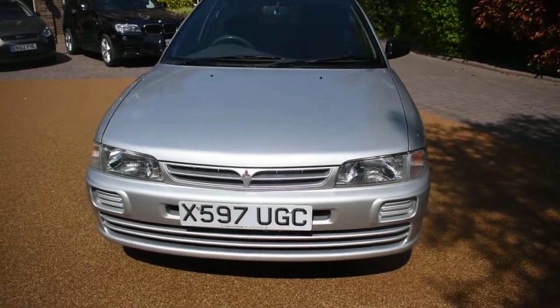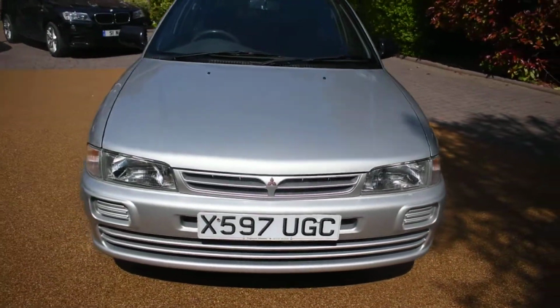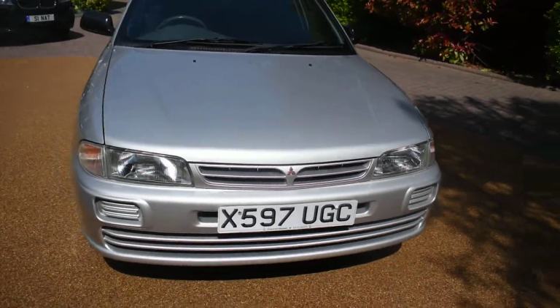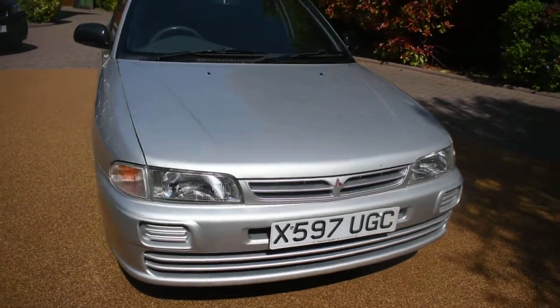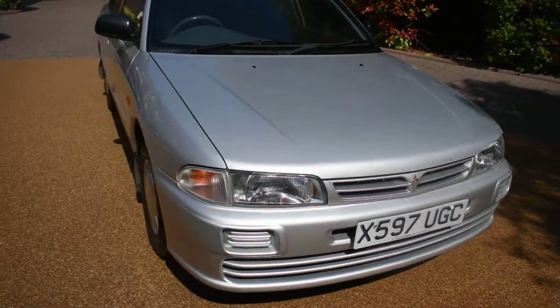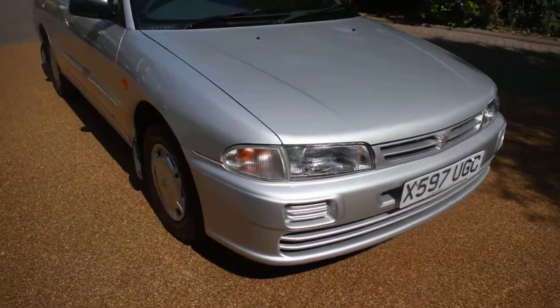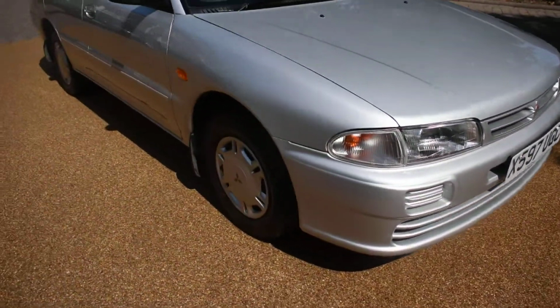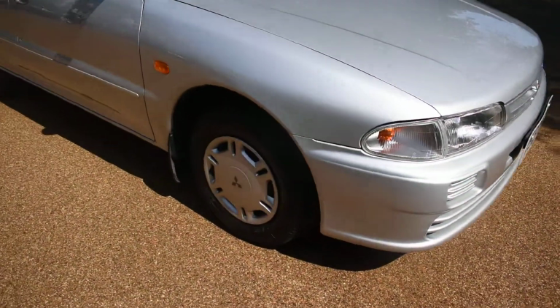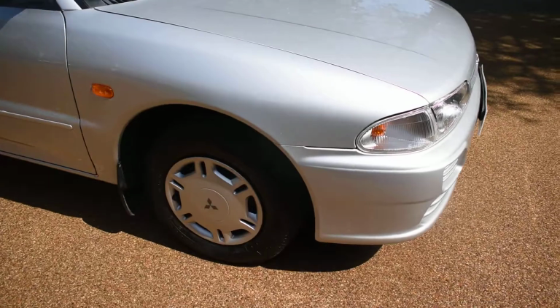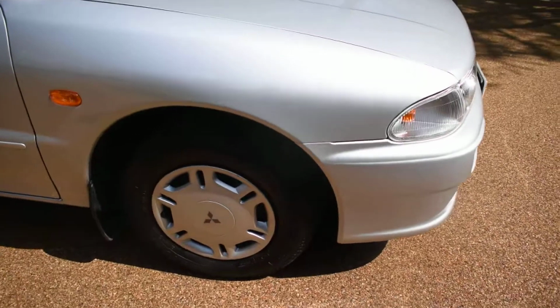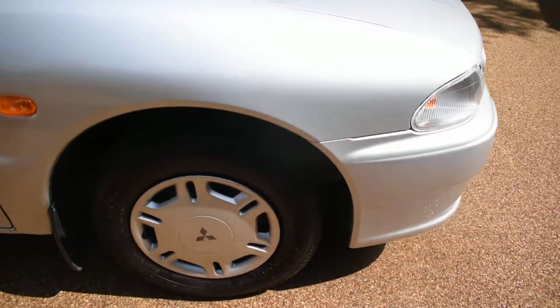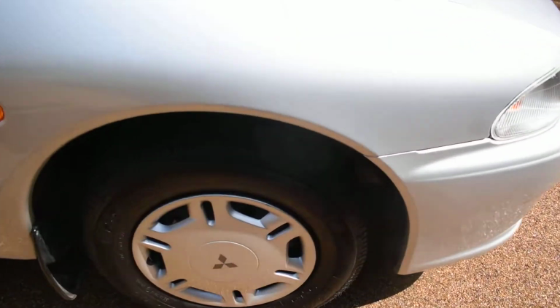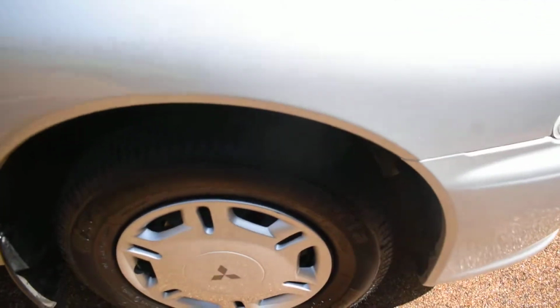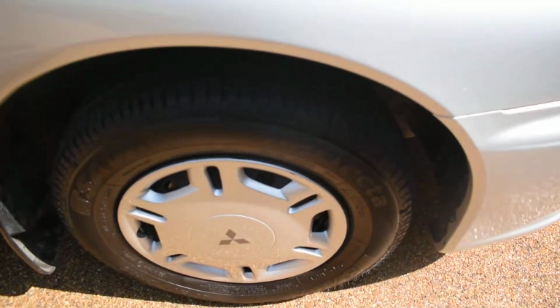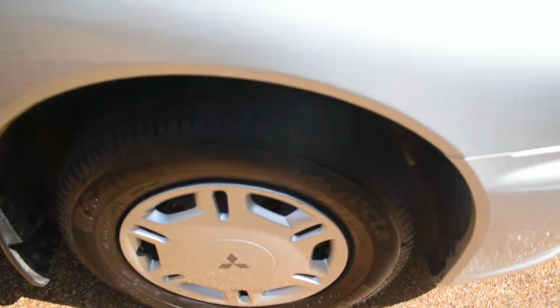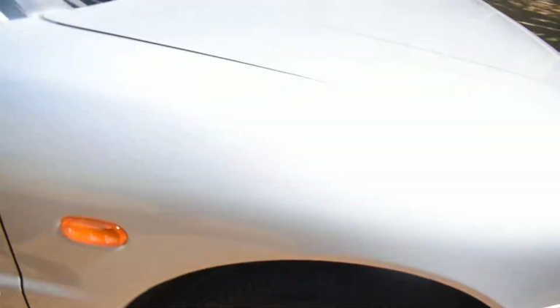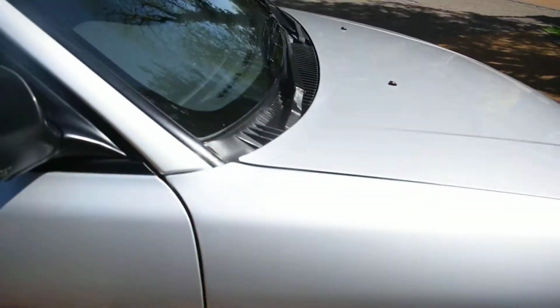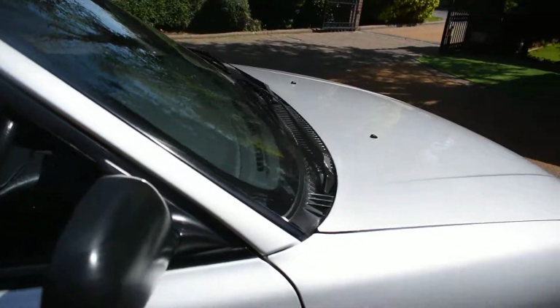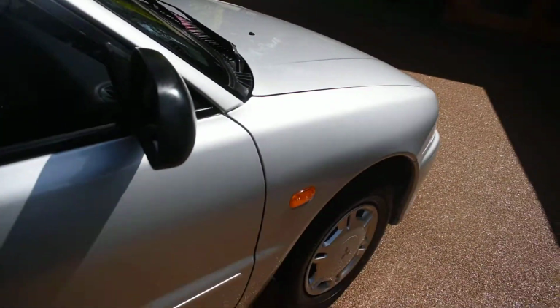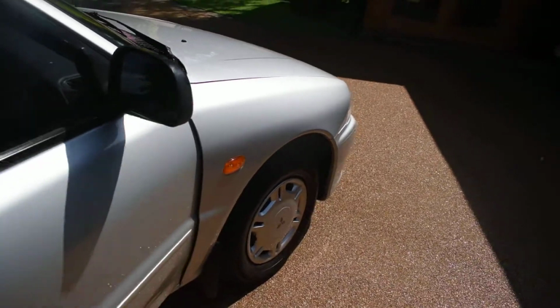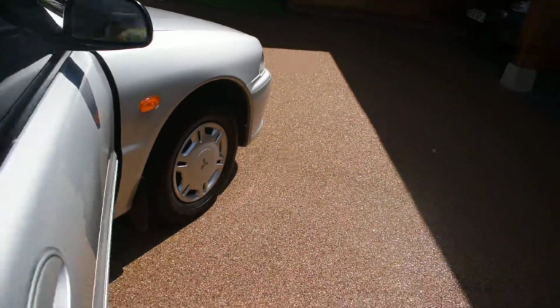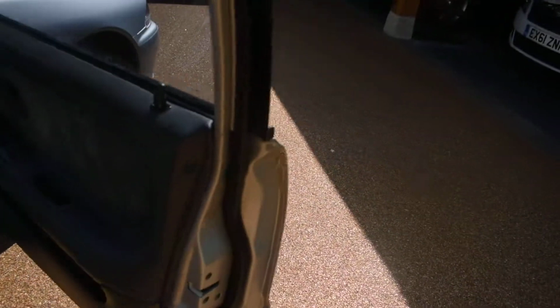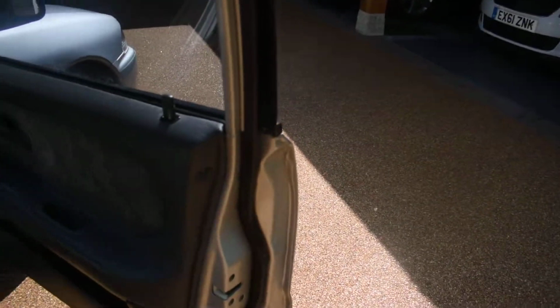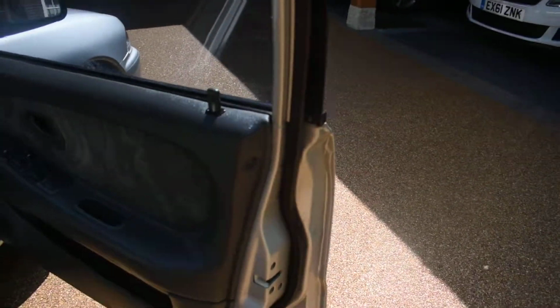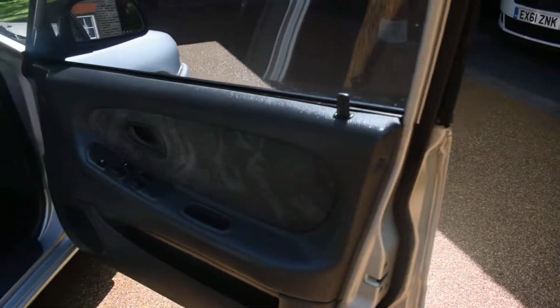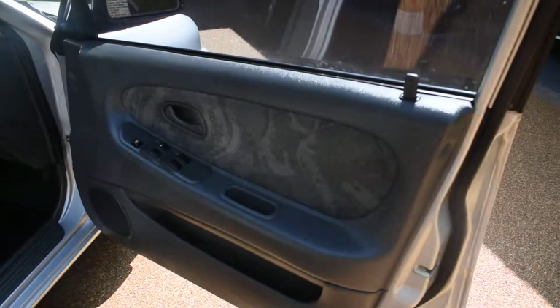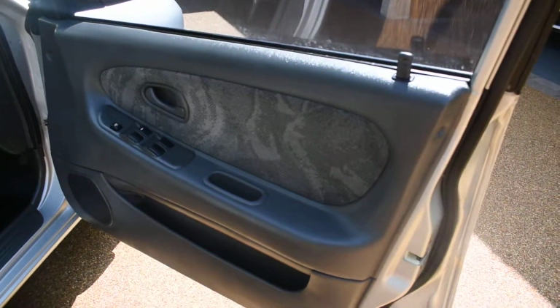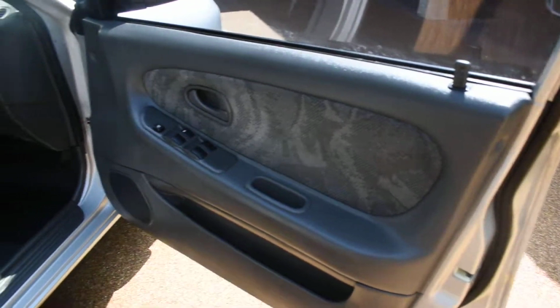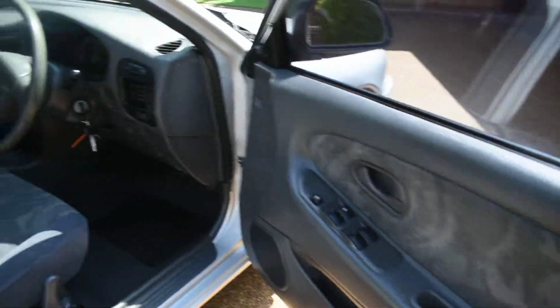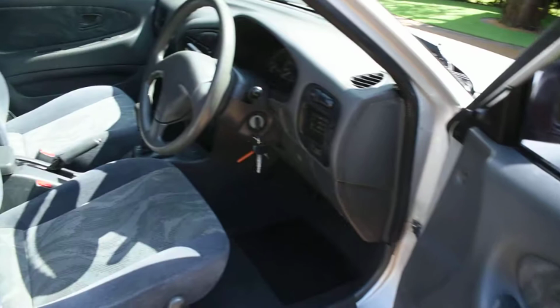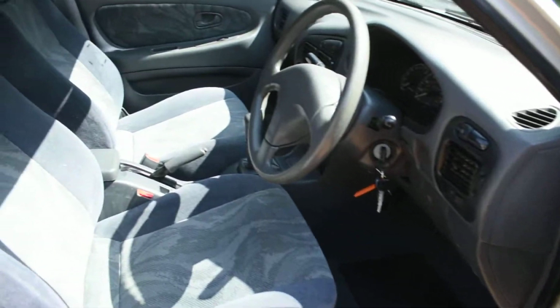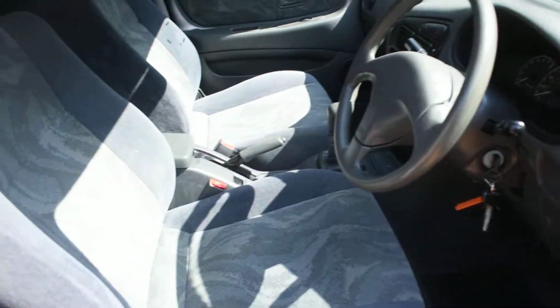Just take you around for a closer look. Here we have the offside front wheel, which is all lovely — no damage. Here we have the driver's door card and that's all nice too. And a view of the front seats.